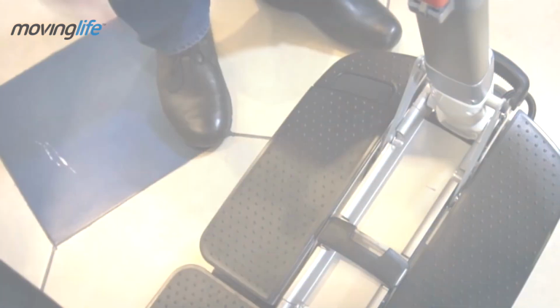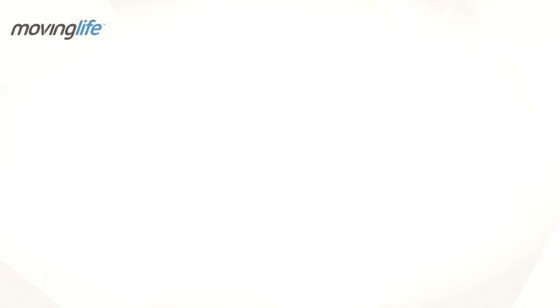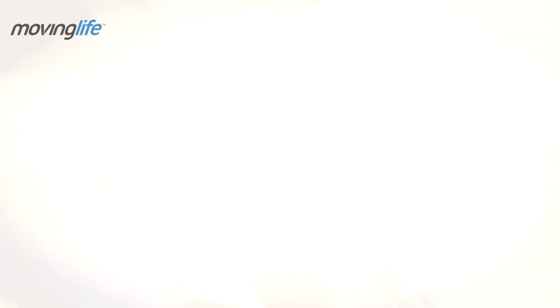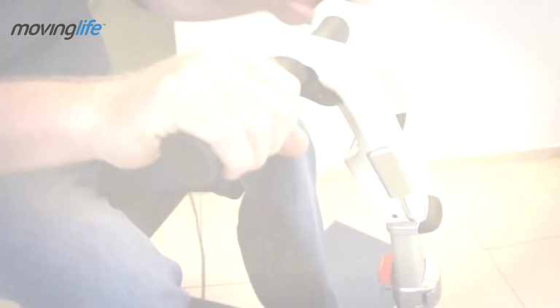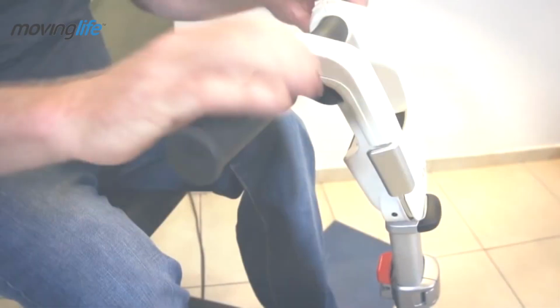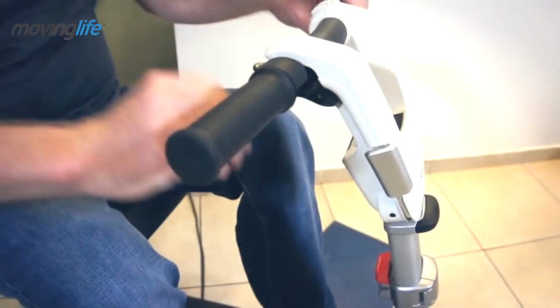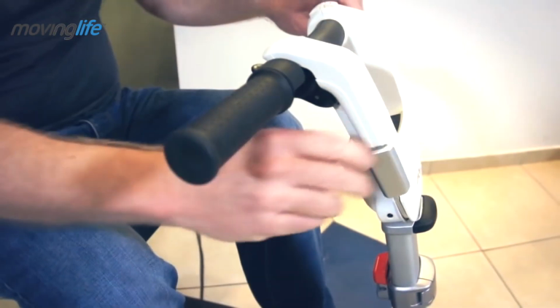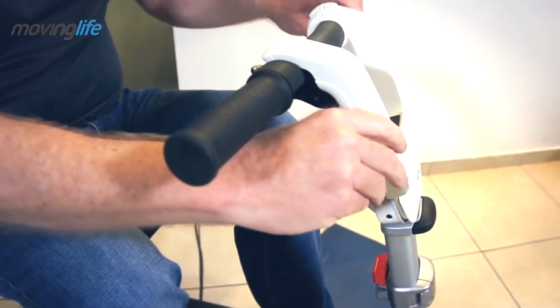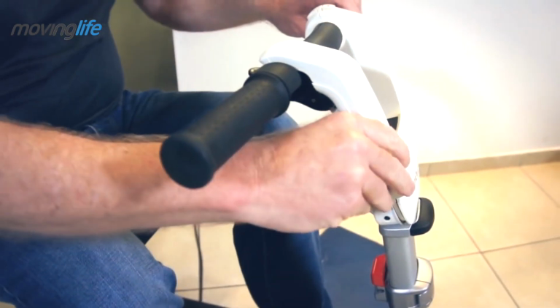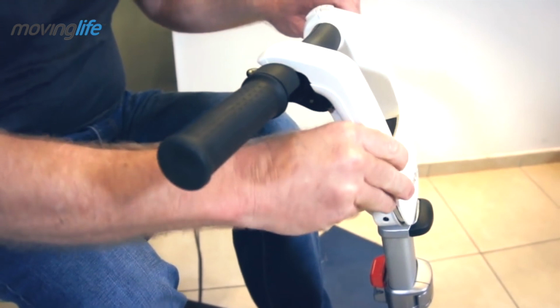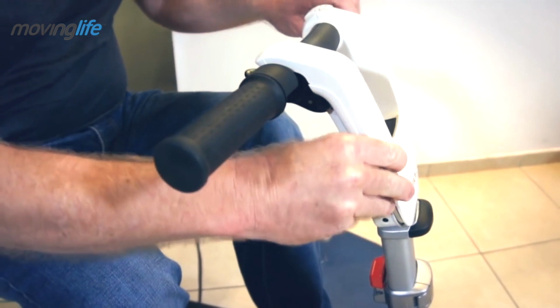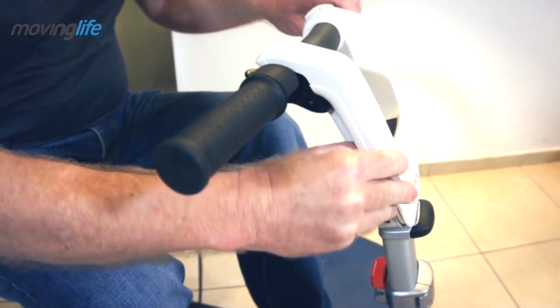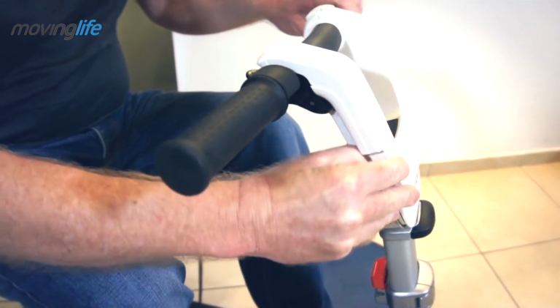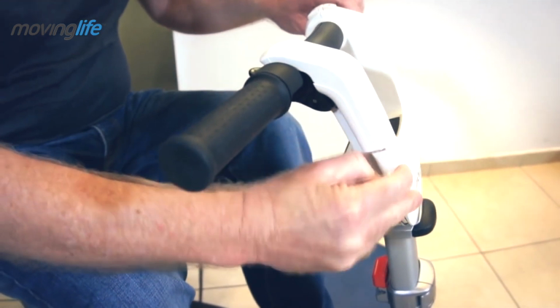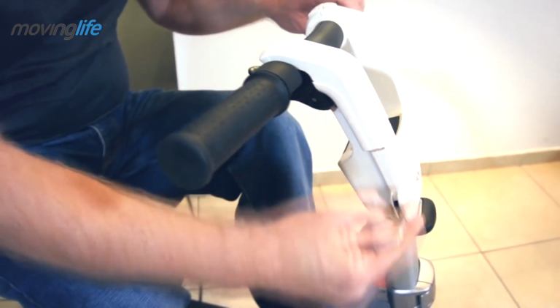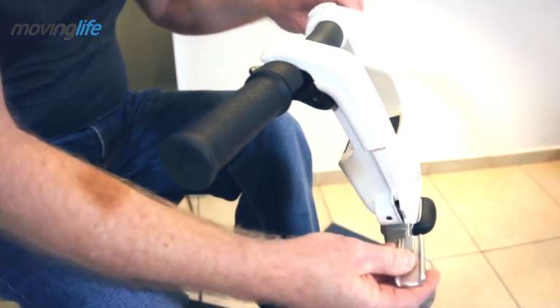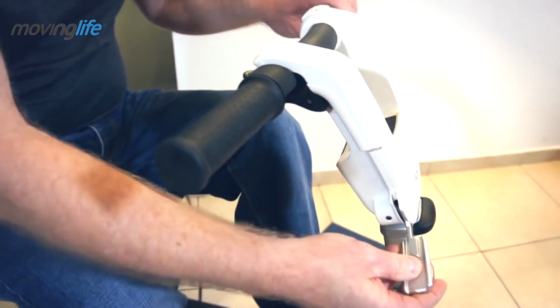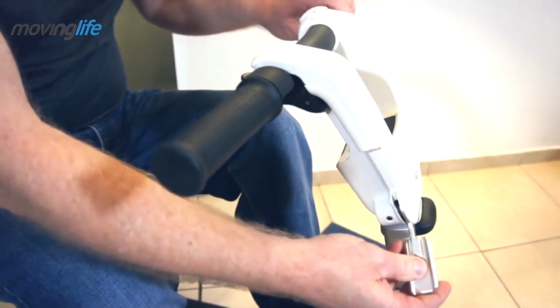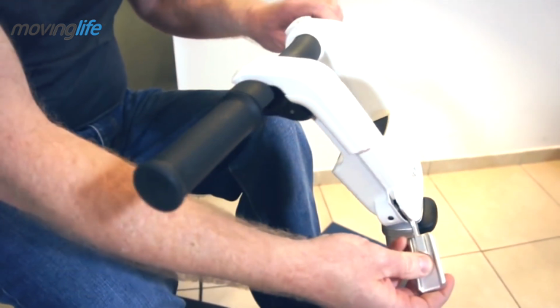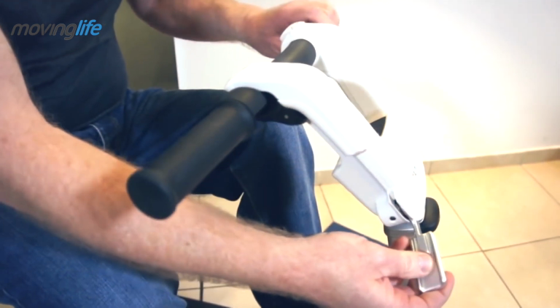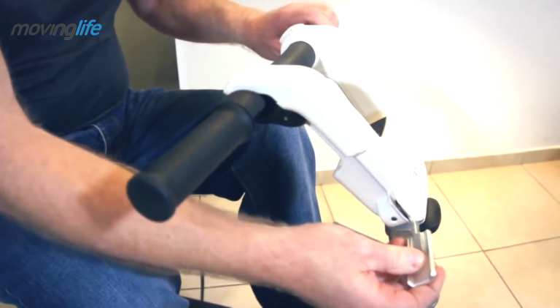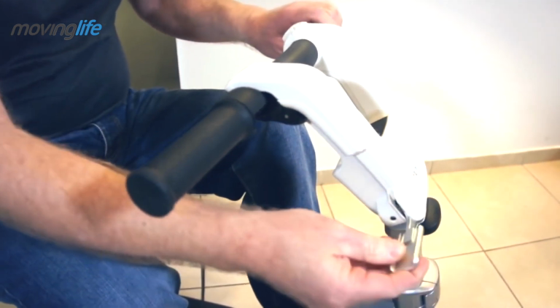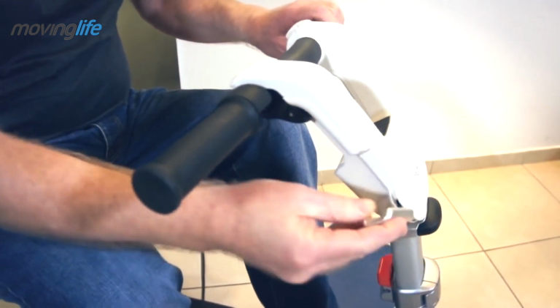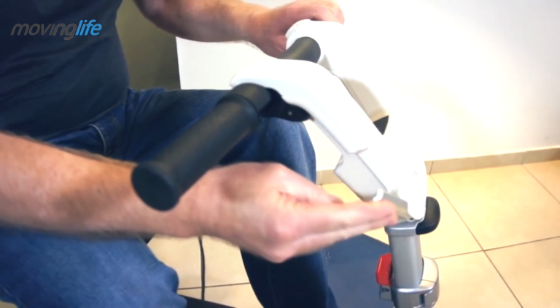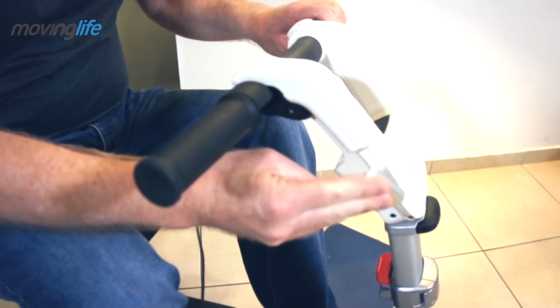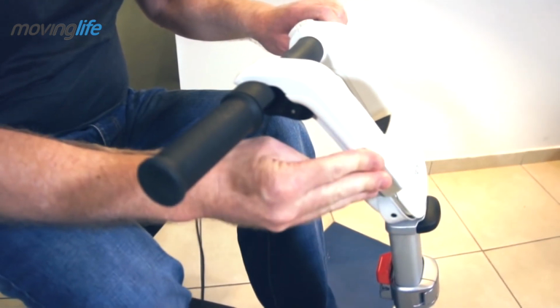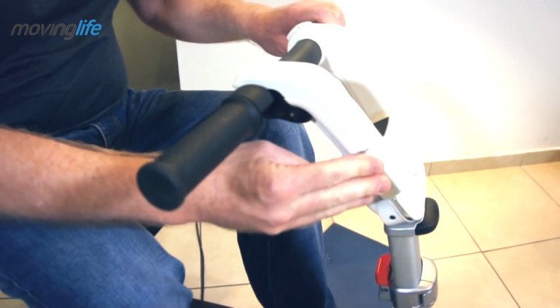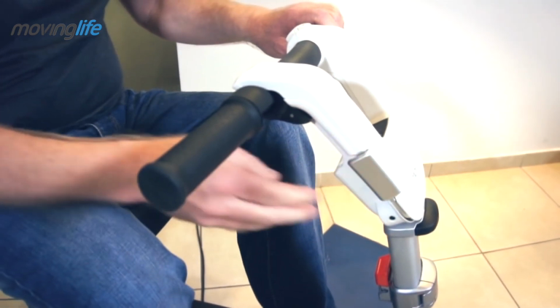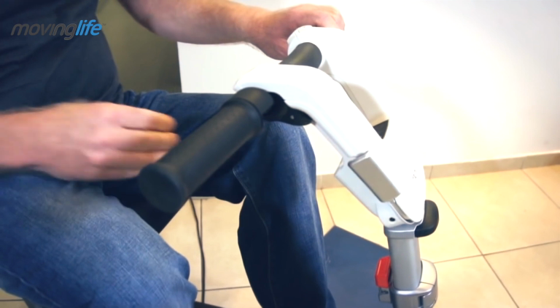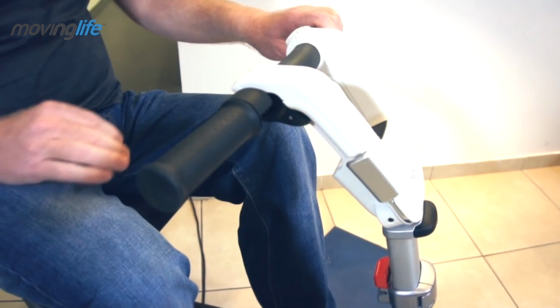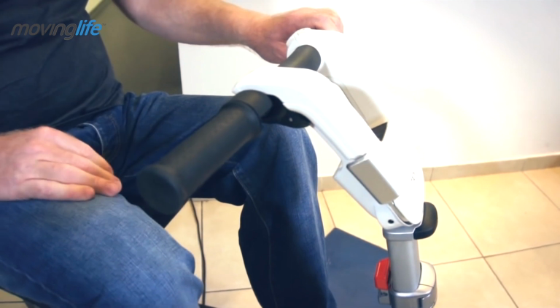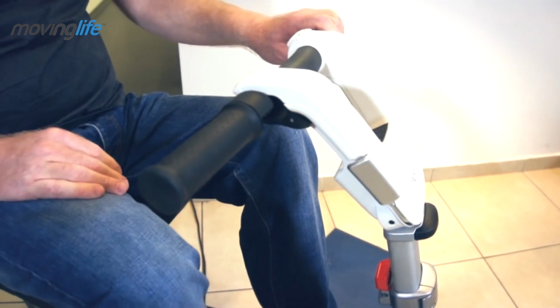Driving console angle adjustment is done by releasing the lever, adjusting the angle, and tightening the lever in the required angle.